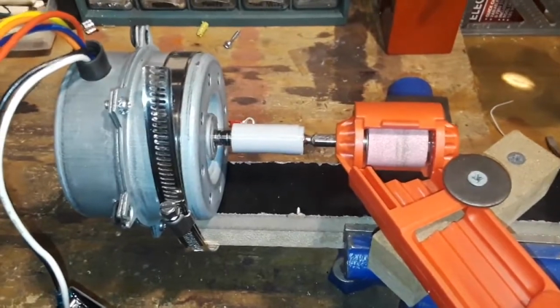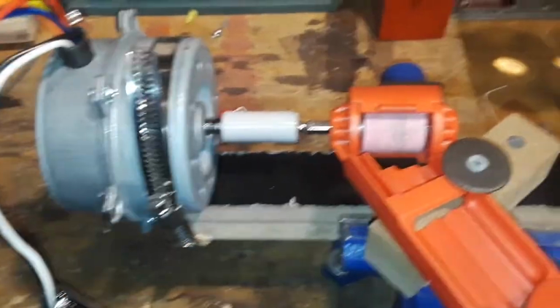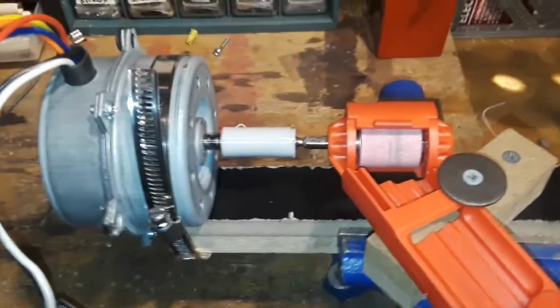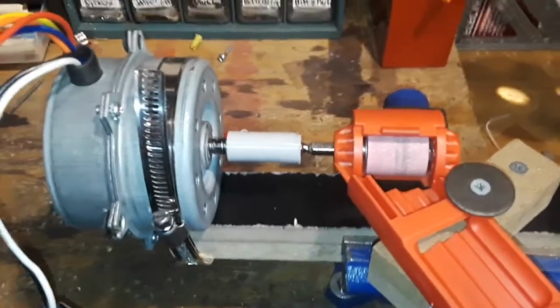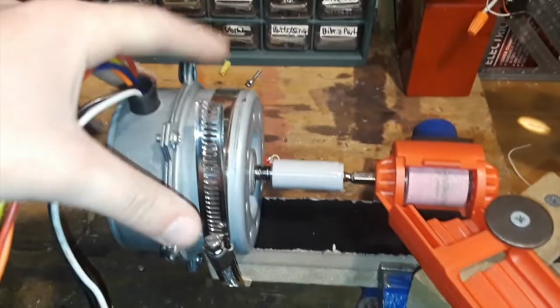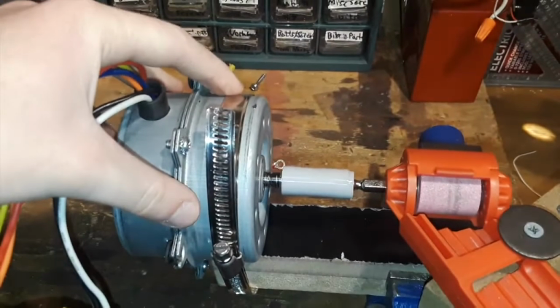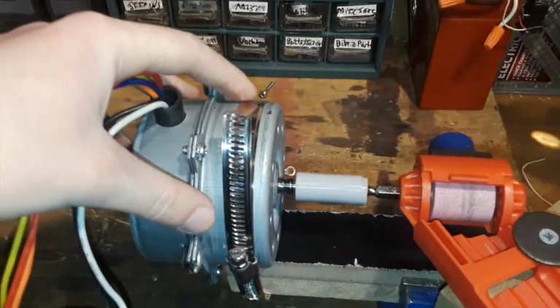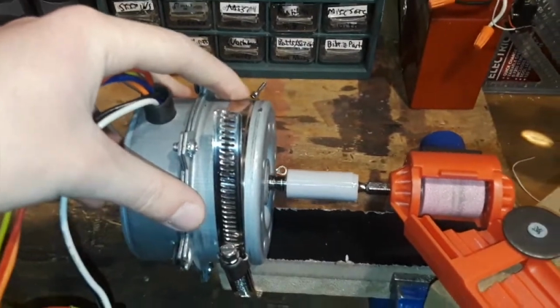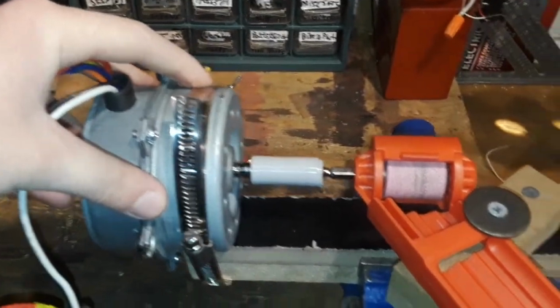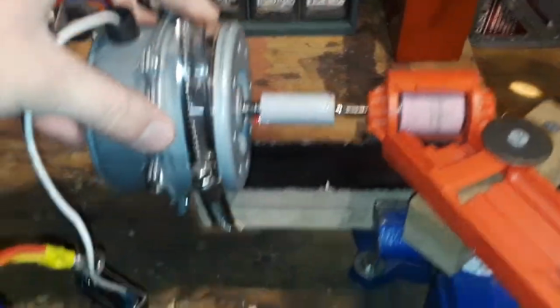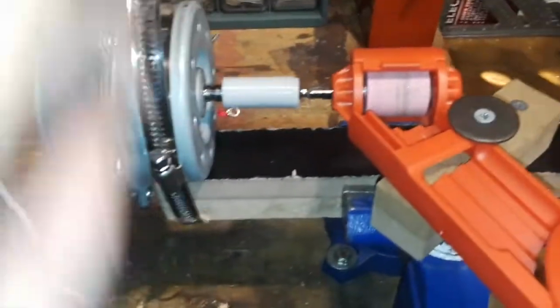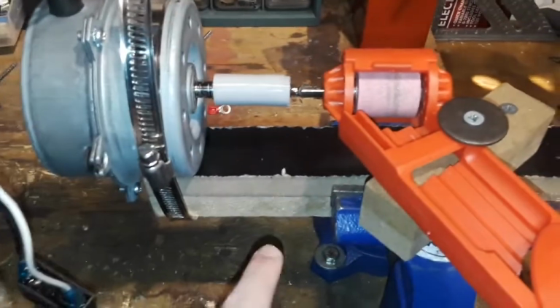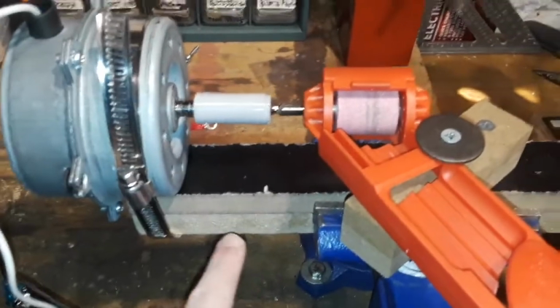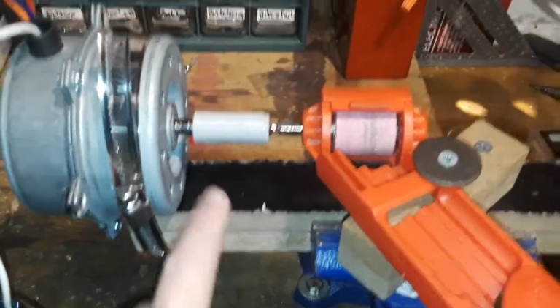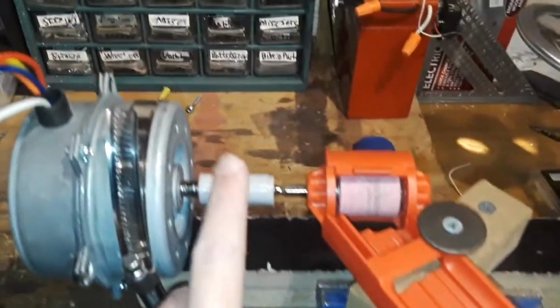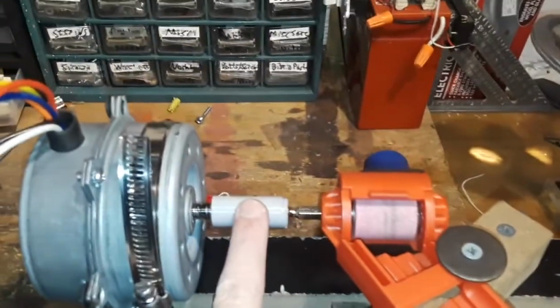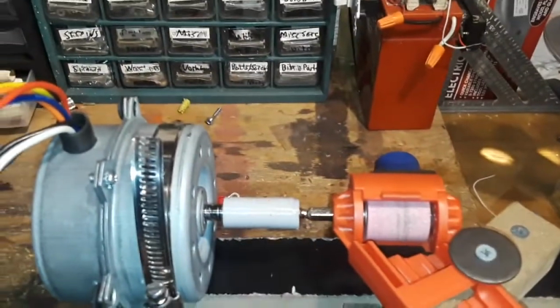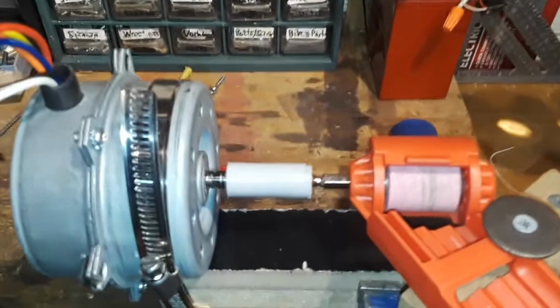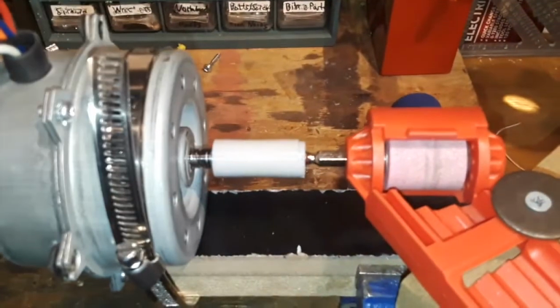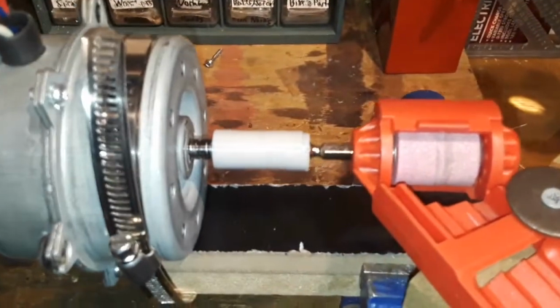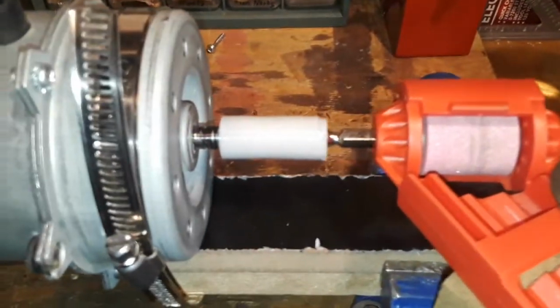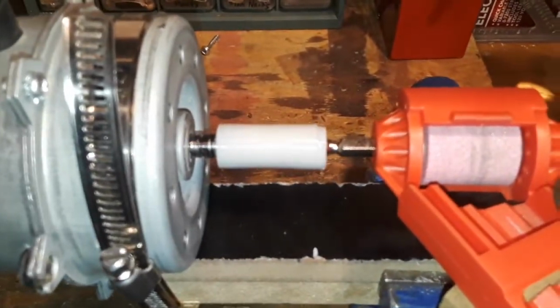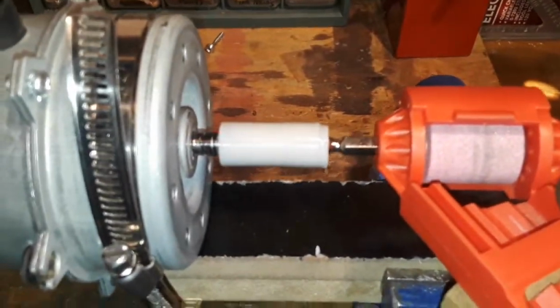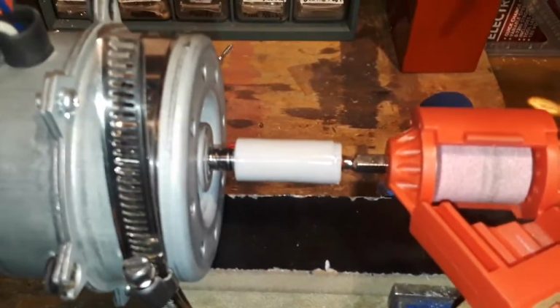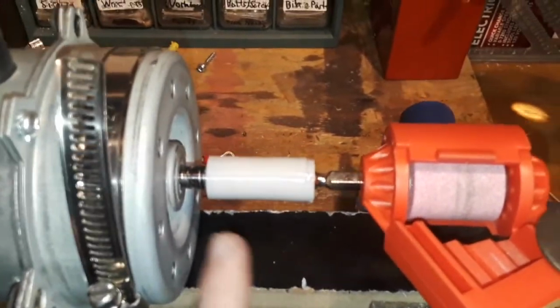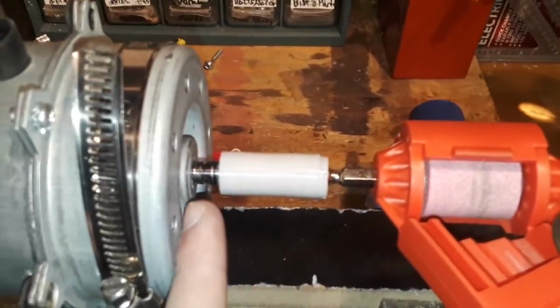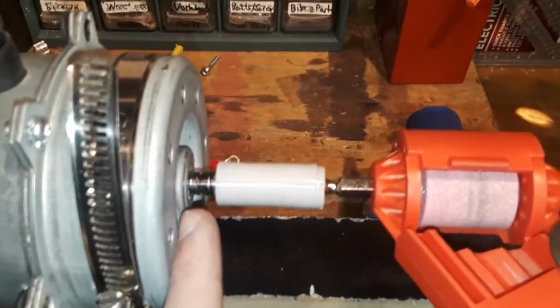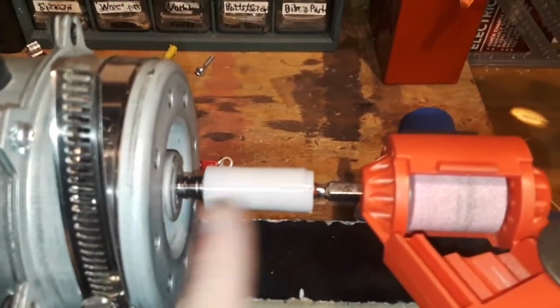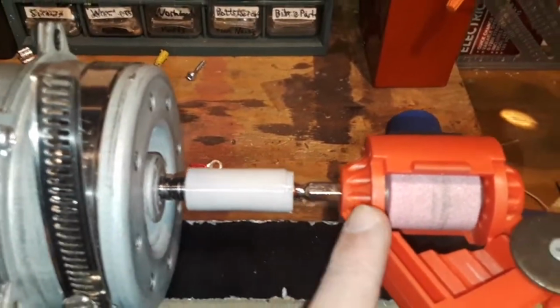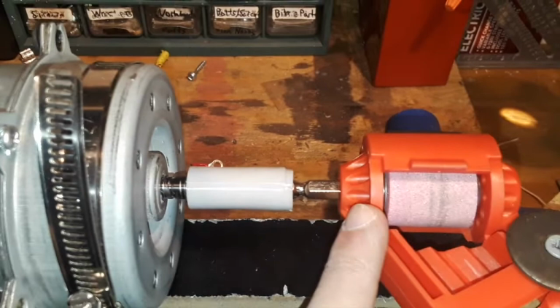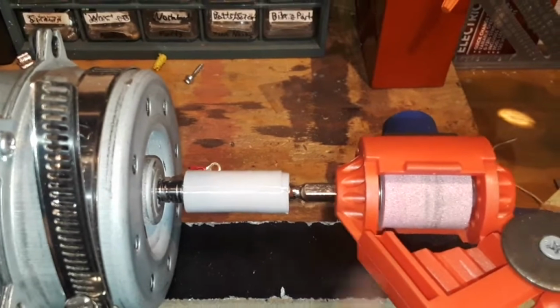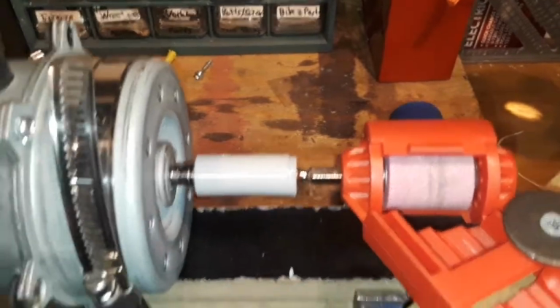Now I have this little jig set up. Right here on the motor I used a hose clamp to mount it onto this piece of wood. Then I 3D printed out this little shaft connector that connects our motor shaft to our drill bit sharpener shaft.